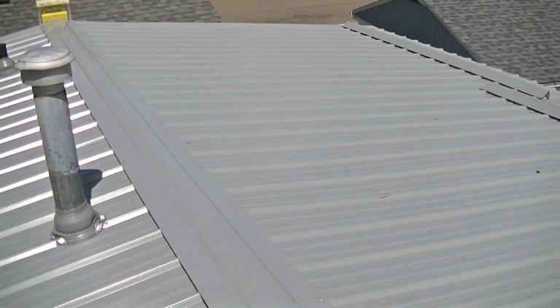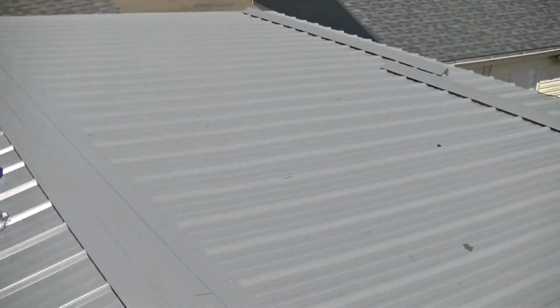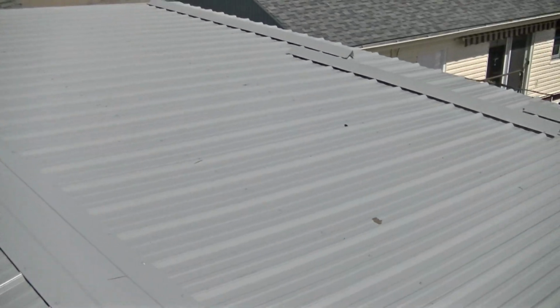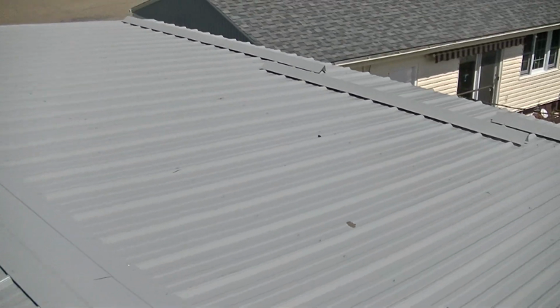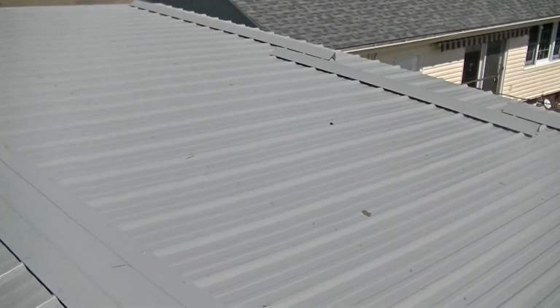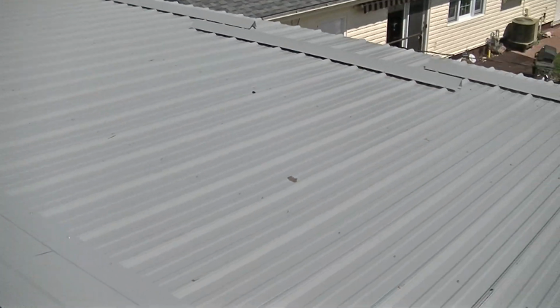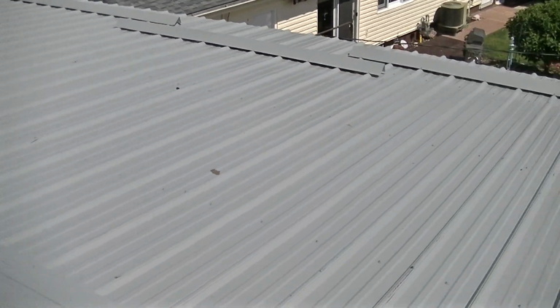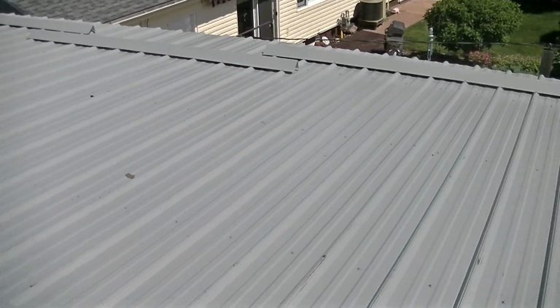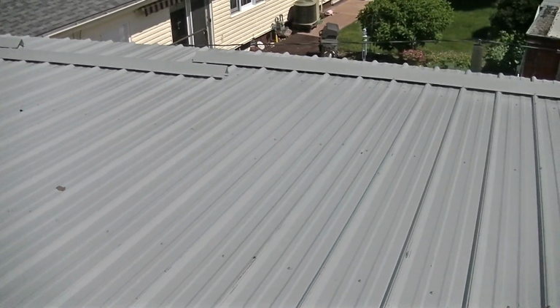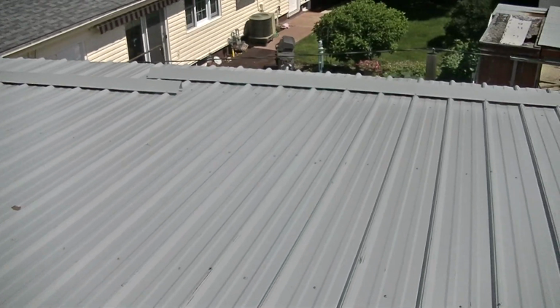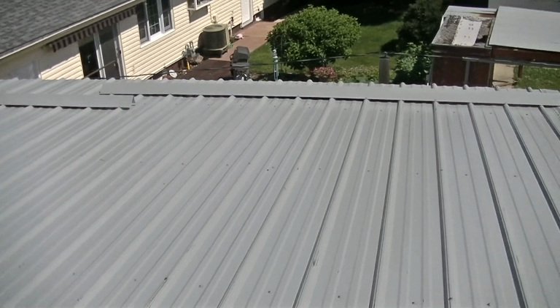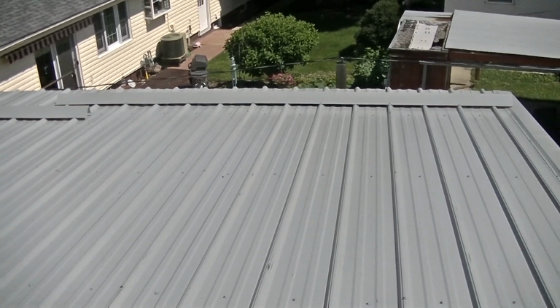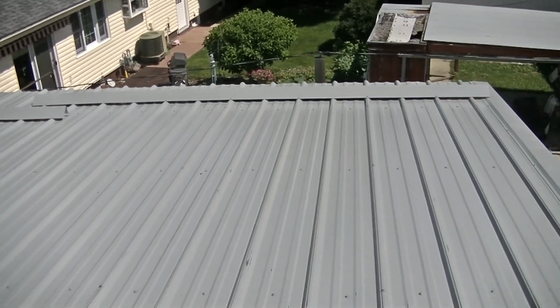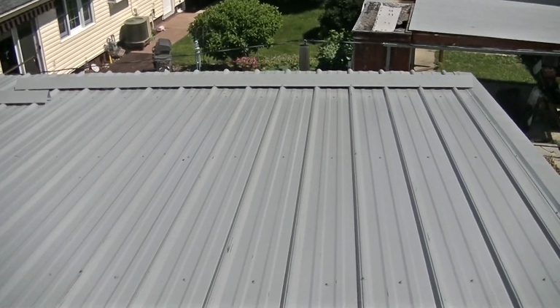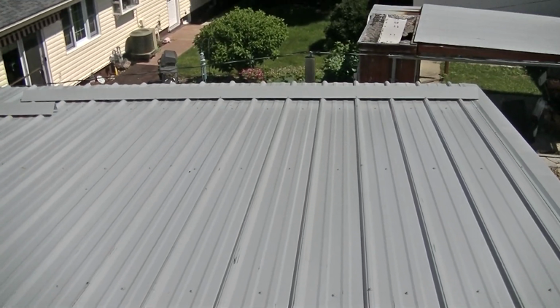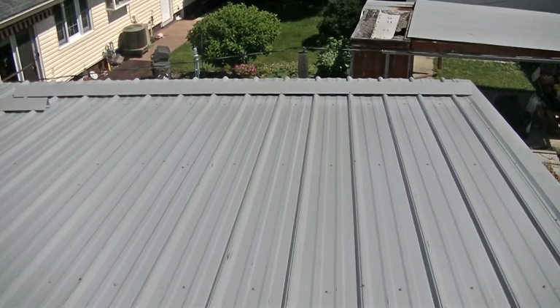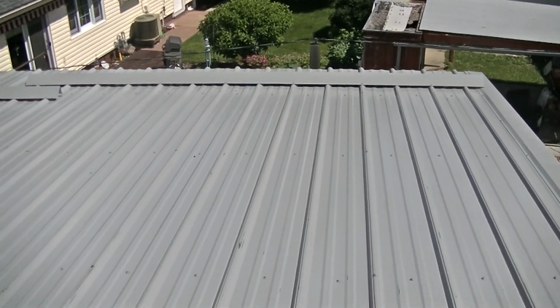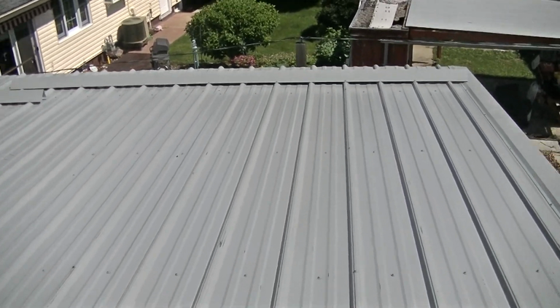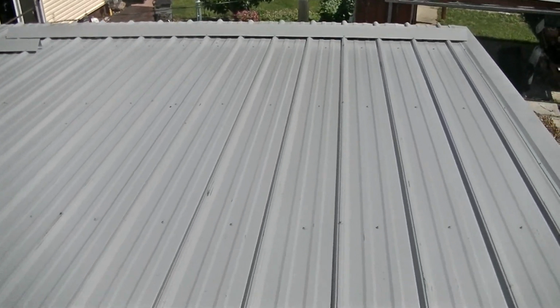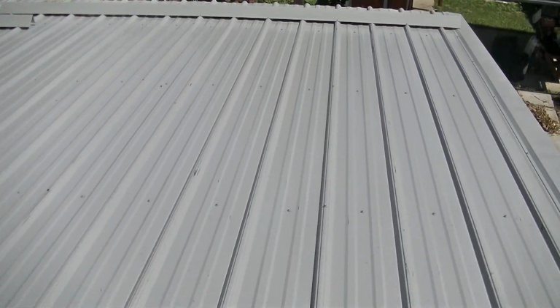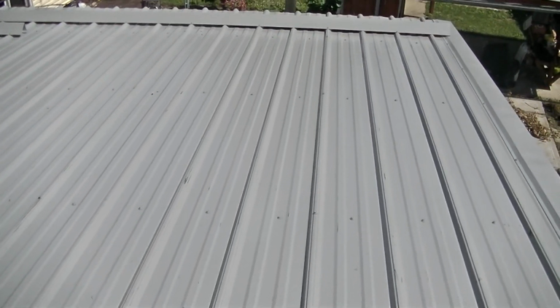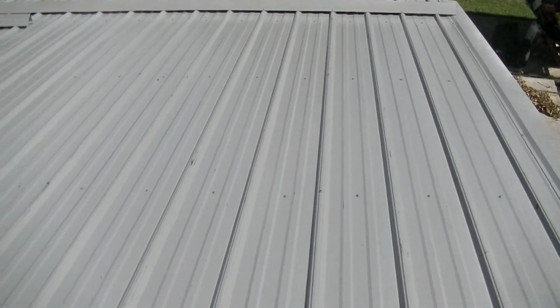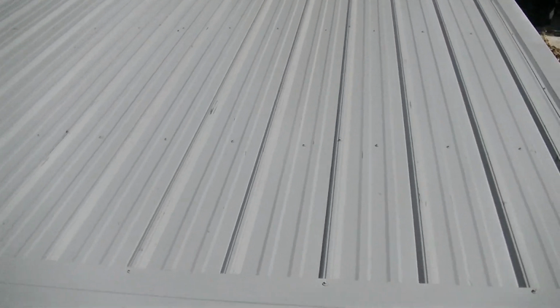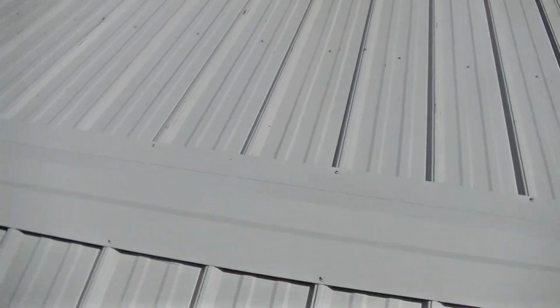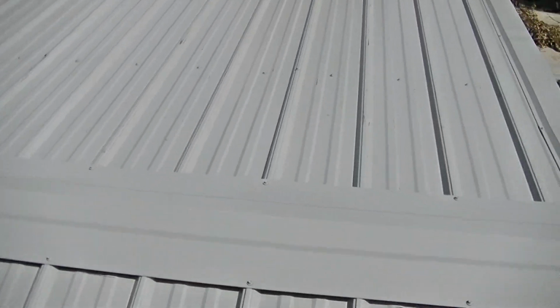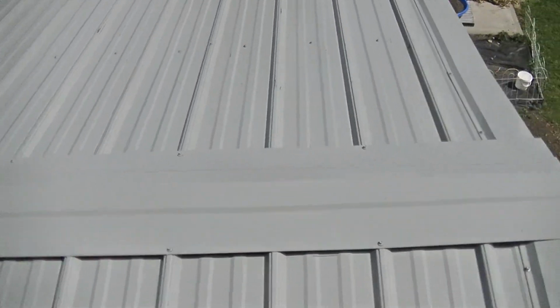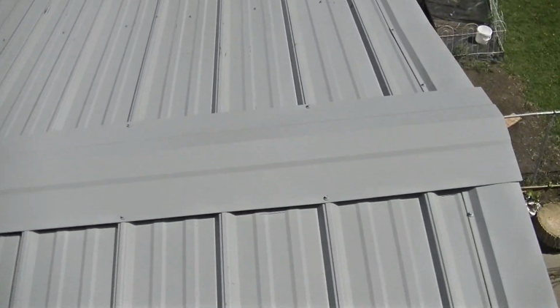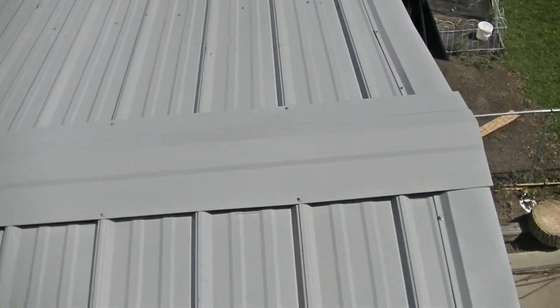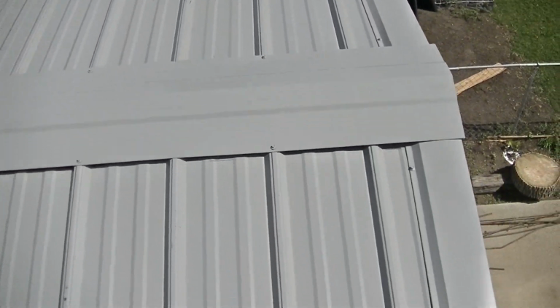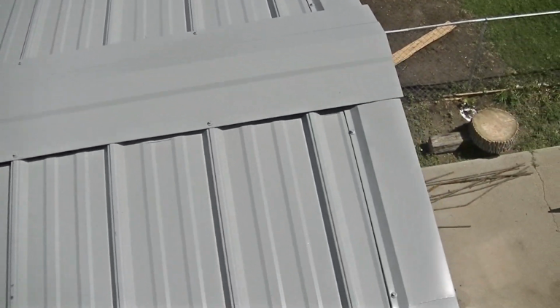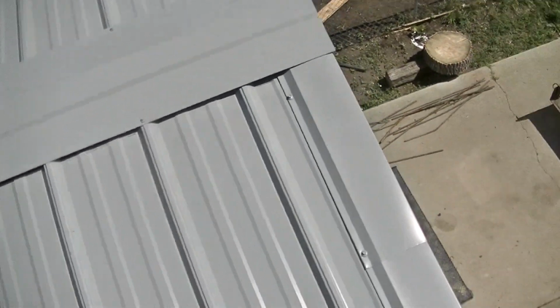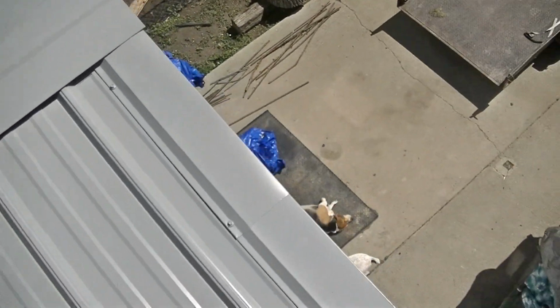And then ice breakers to the neighbors. There's a walkway right under the sidewalk — sidewalk right under the garage there. This is actually a second floor bedroom above the garage. And then driveway here.